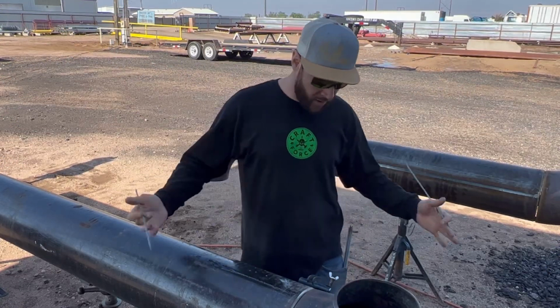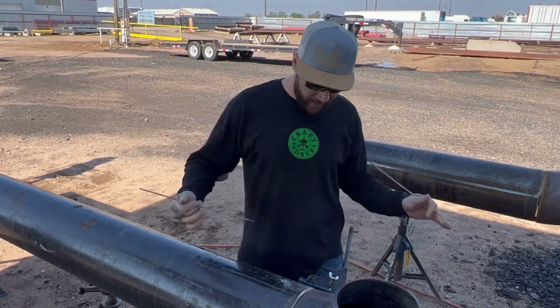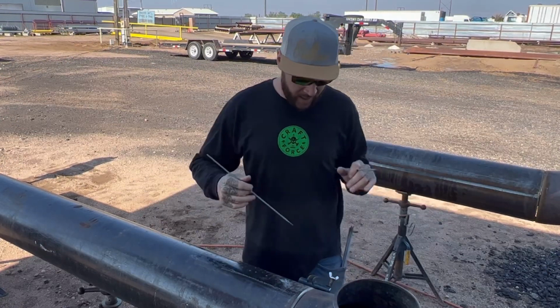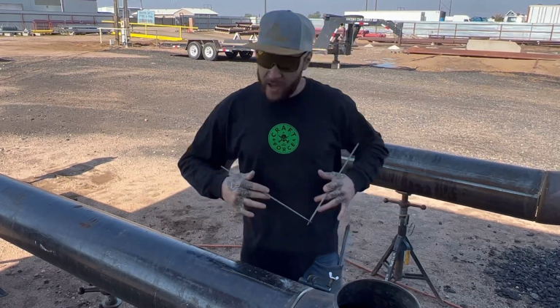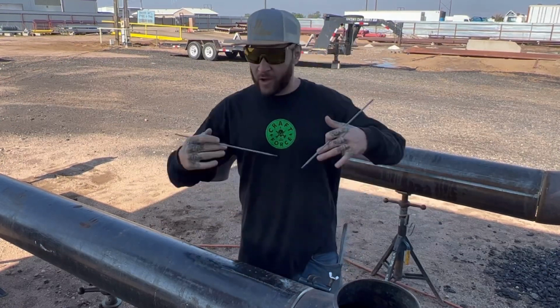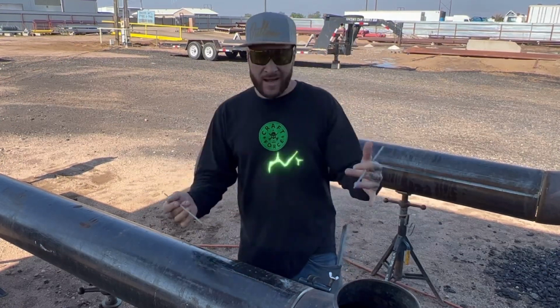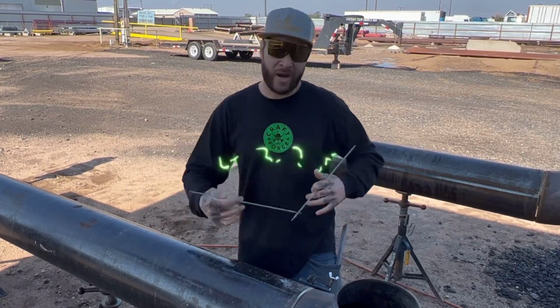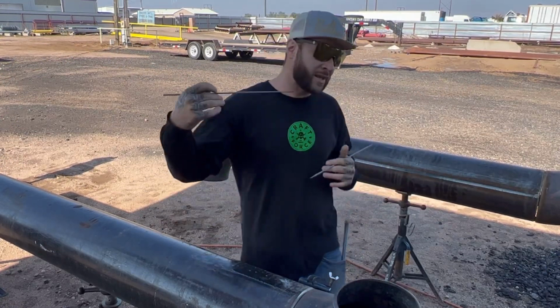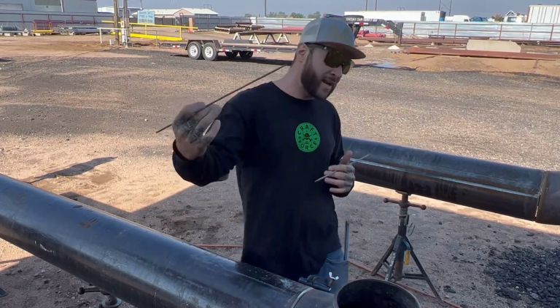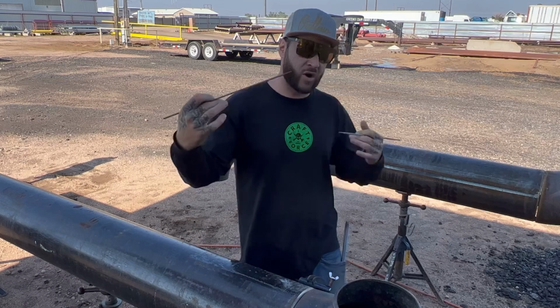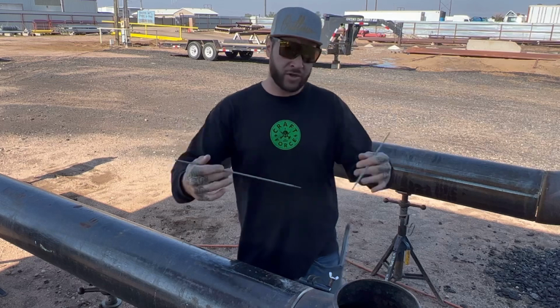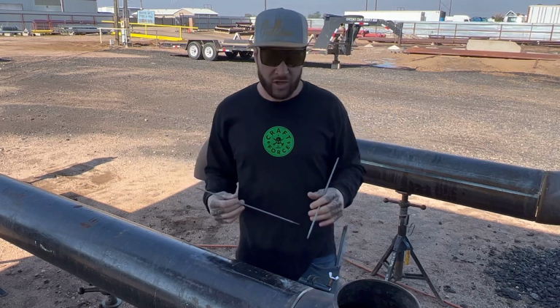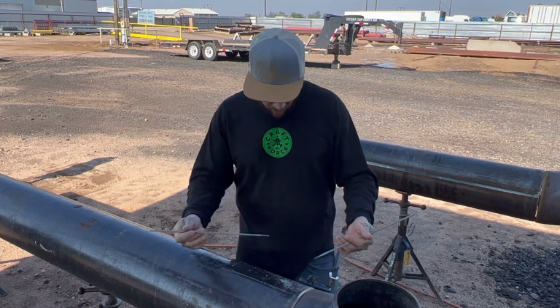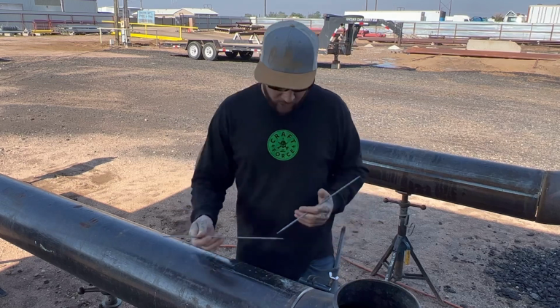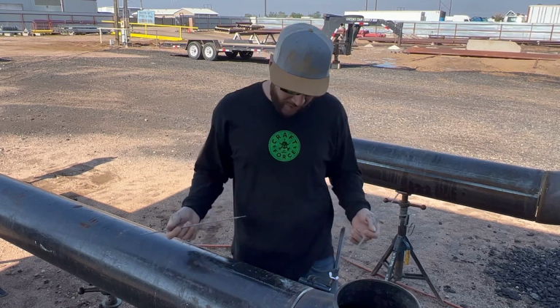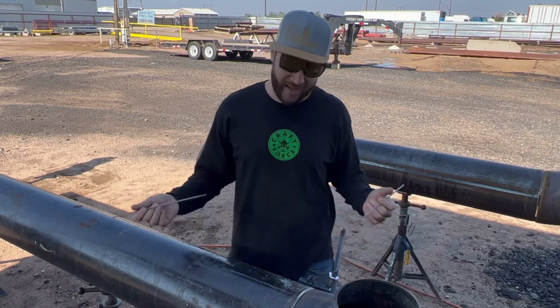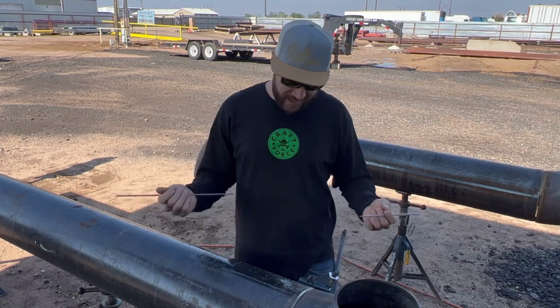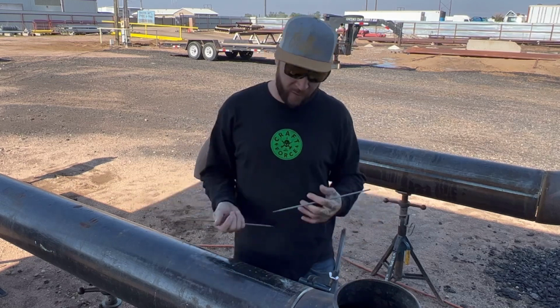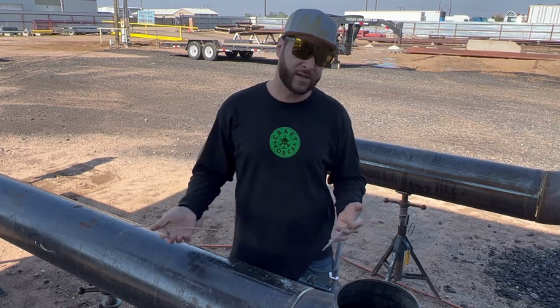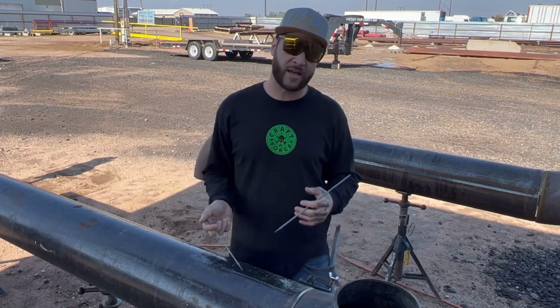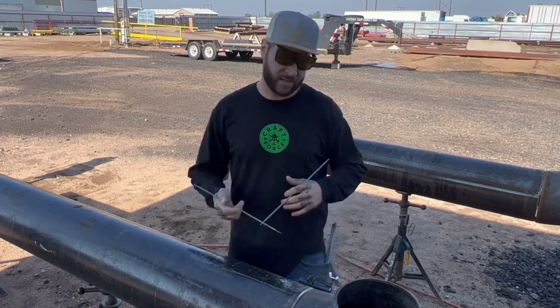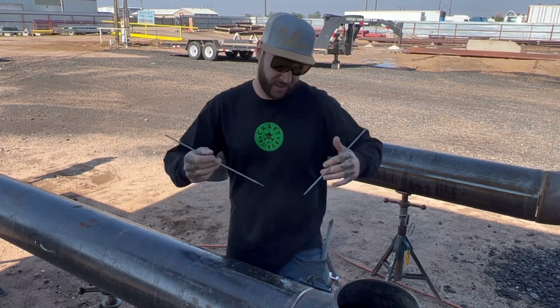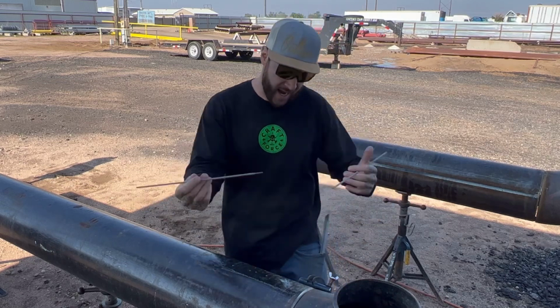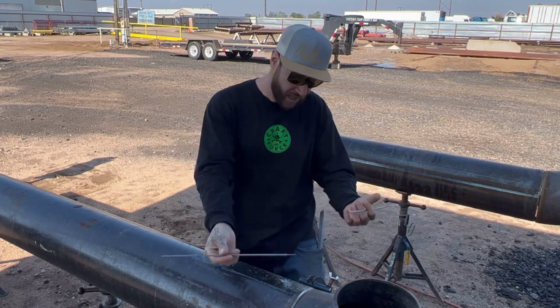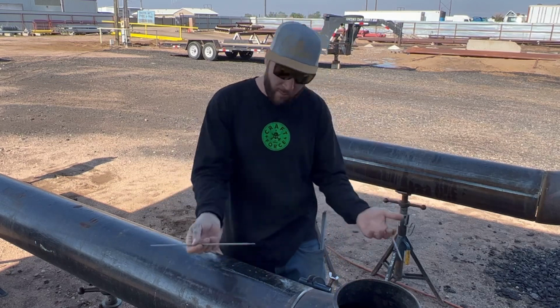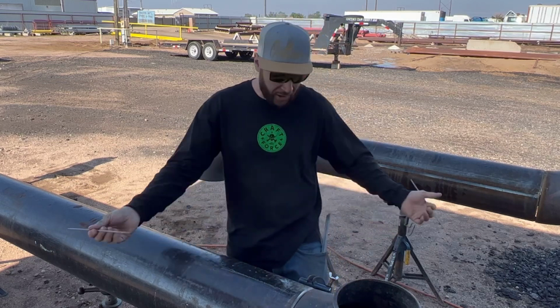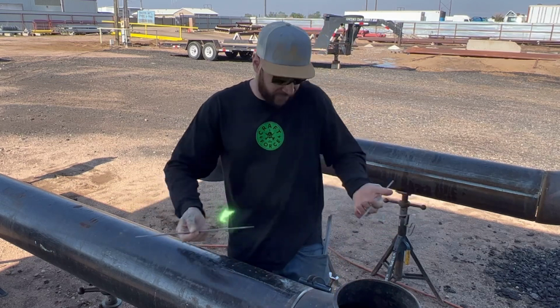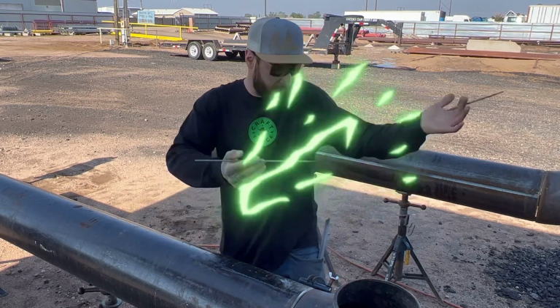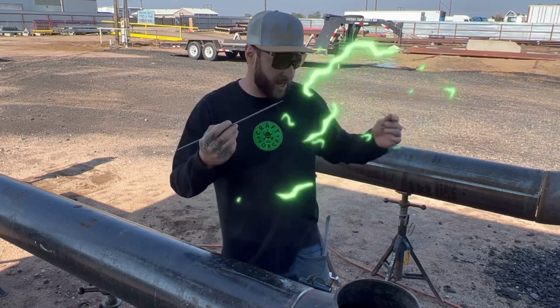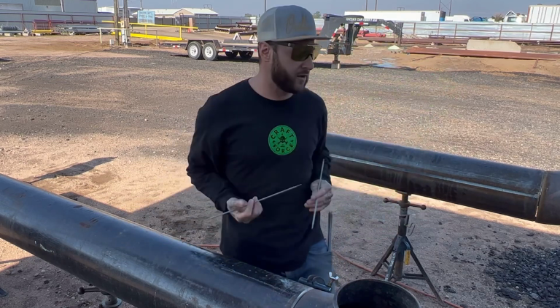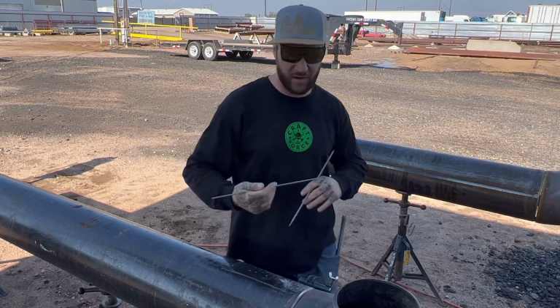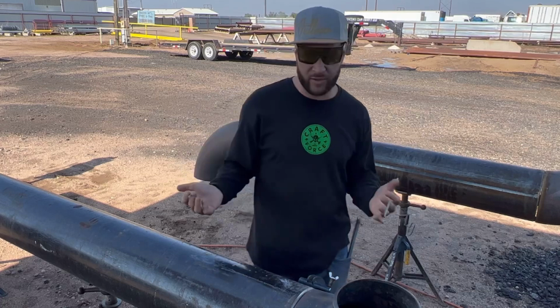I'm not the greatest, but I'm the latest. So I'm going to show you how we're going to apply these different welding techniques to today's modern technology and welding.